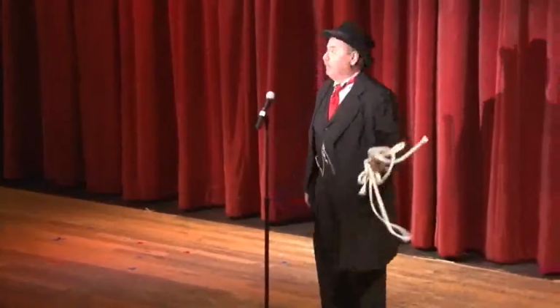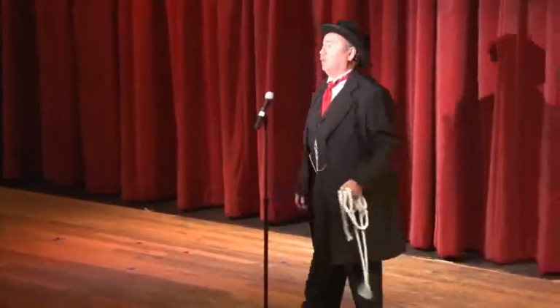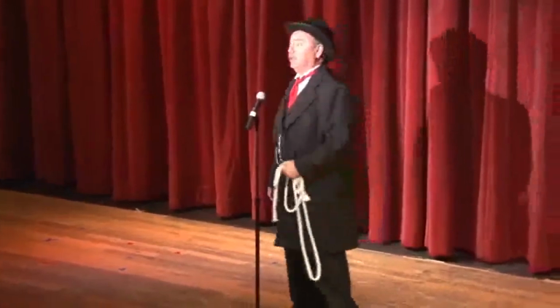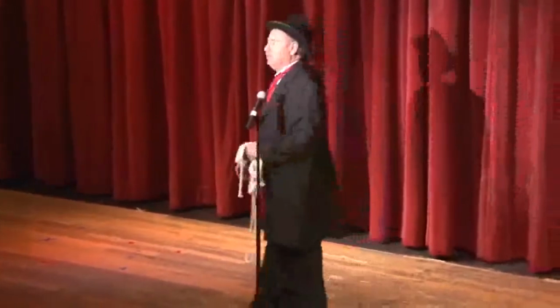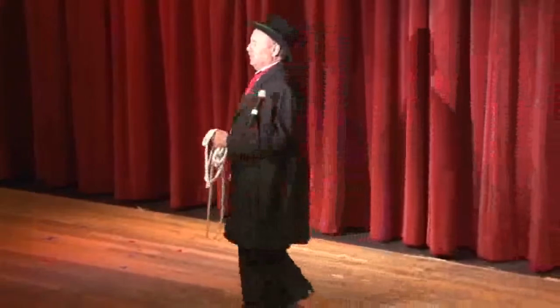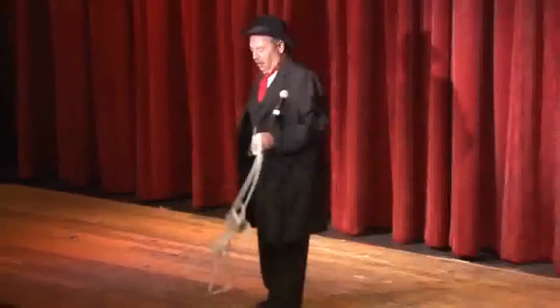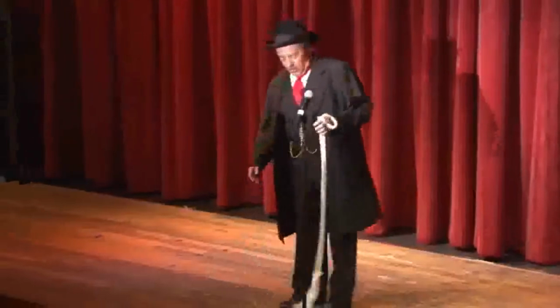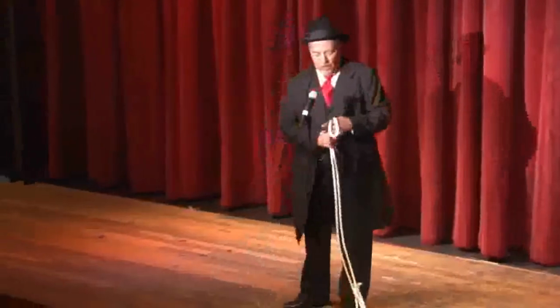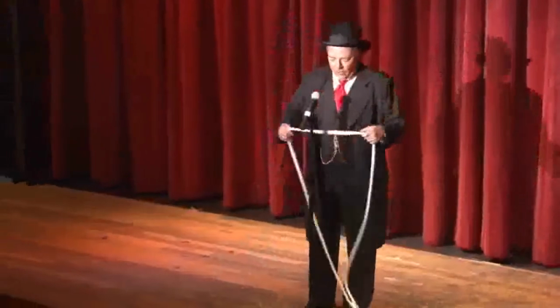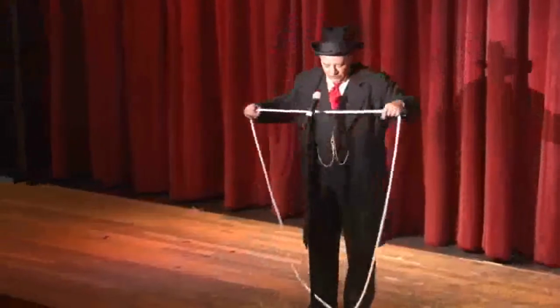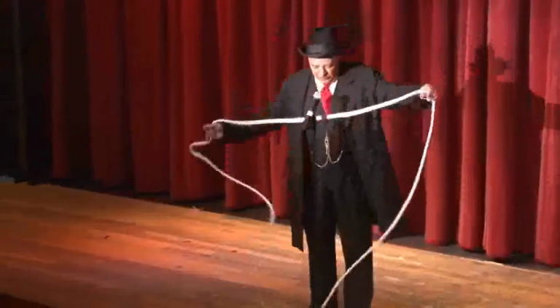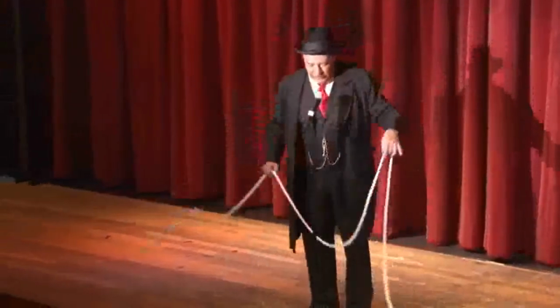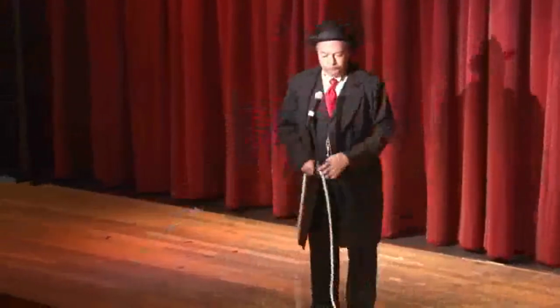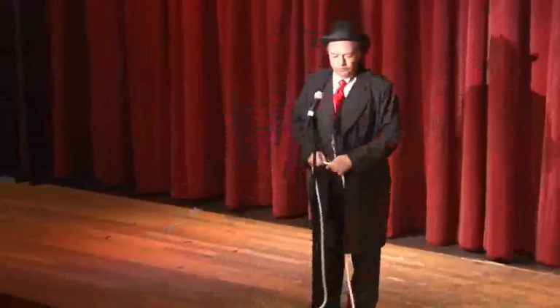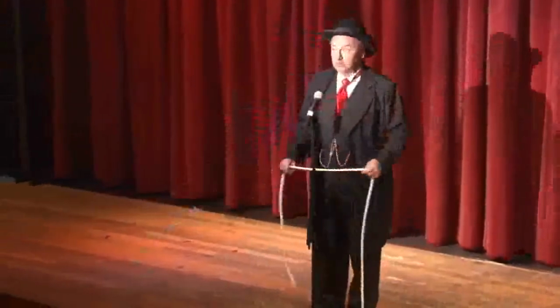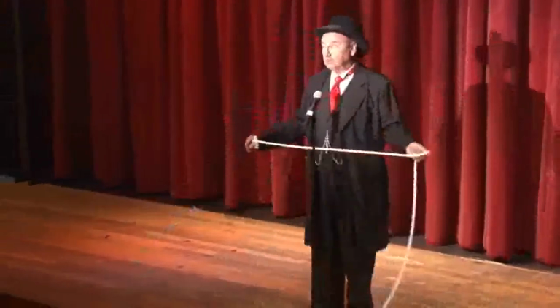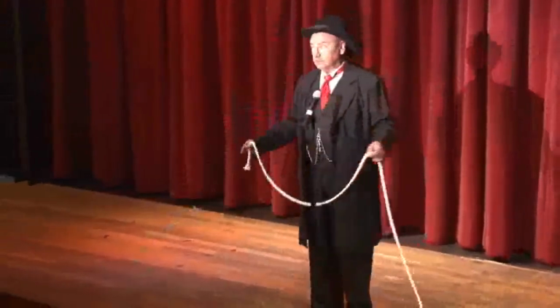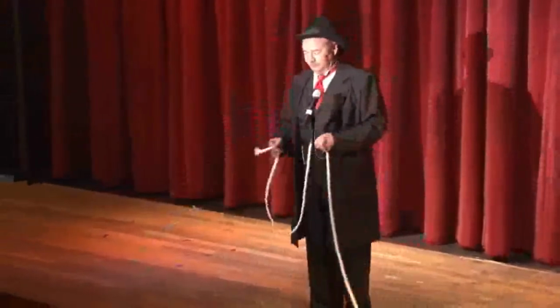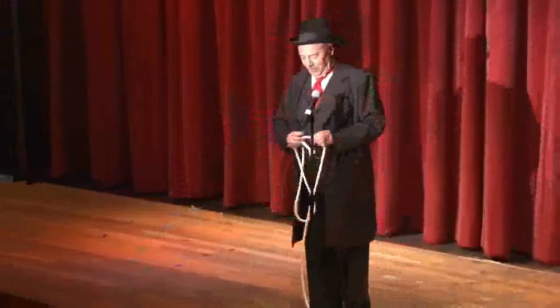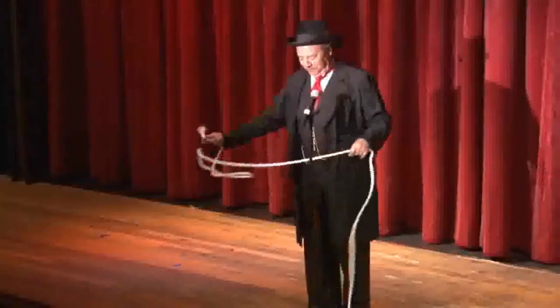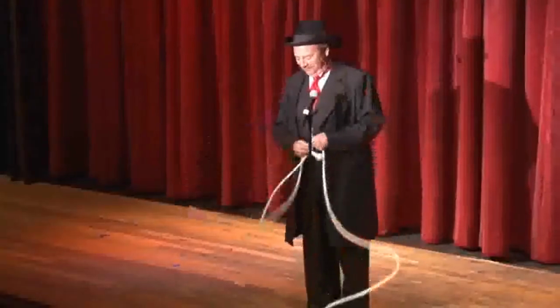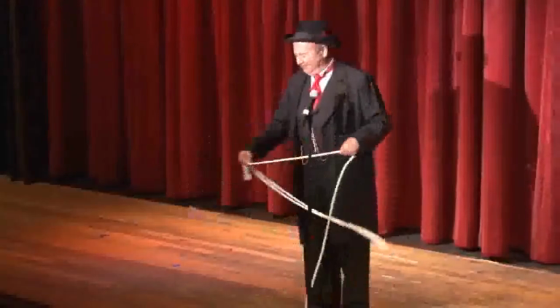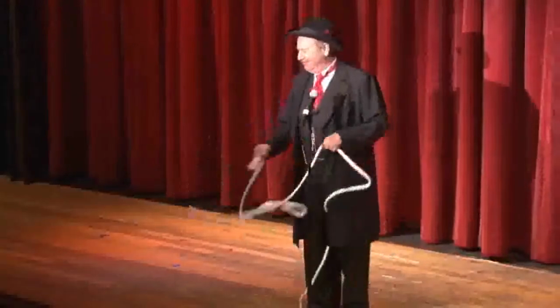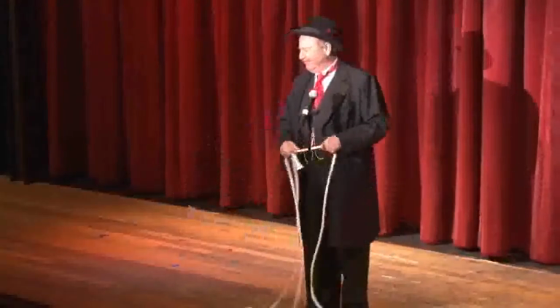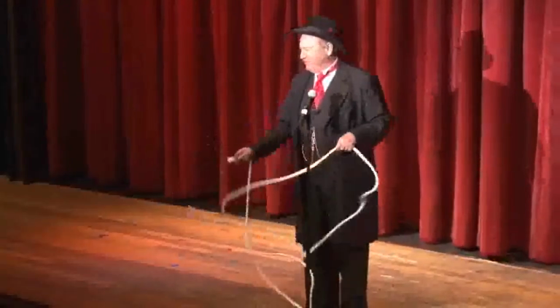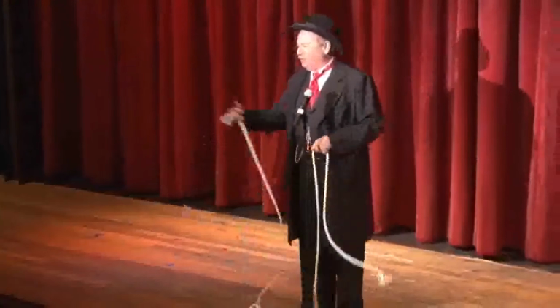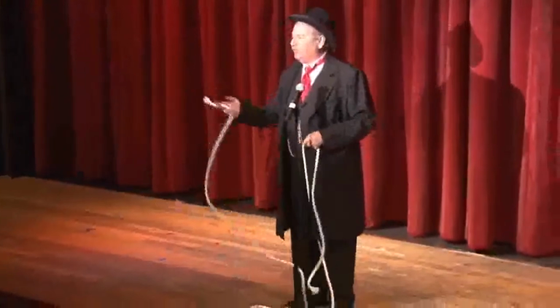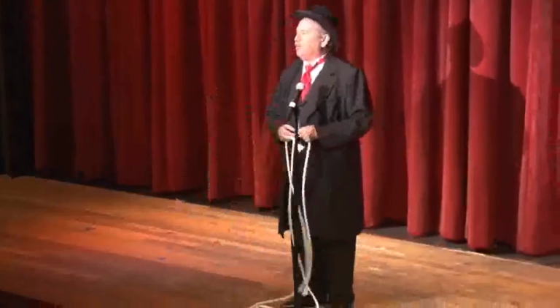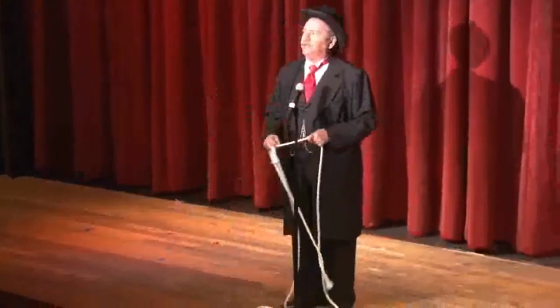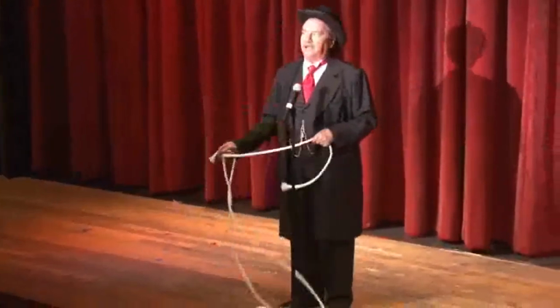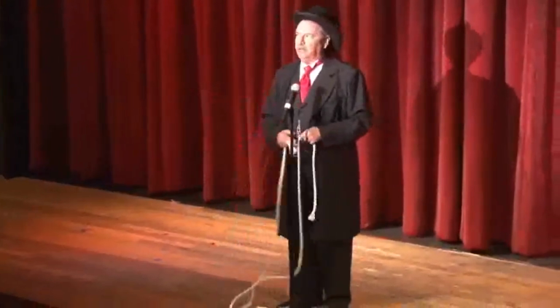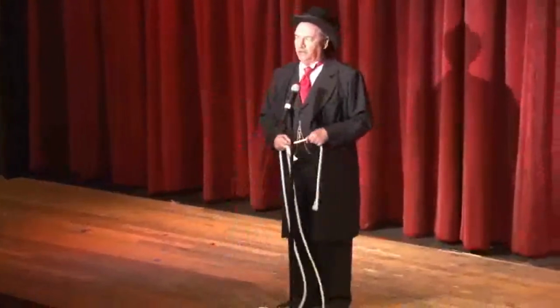Obviously it is. Otherwise I wouldn't have let you look at it. It's just a piece of rope like you'd find in any bedroom.